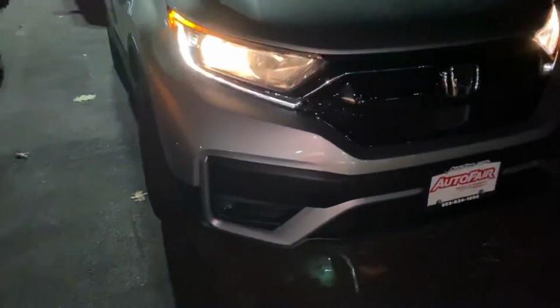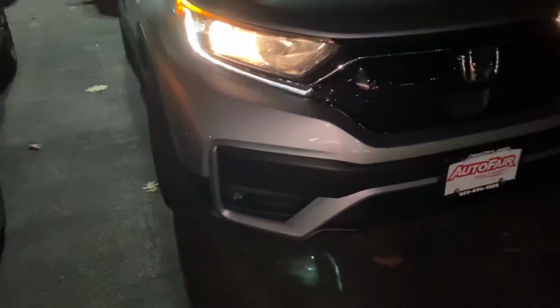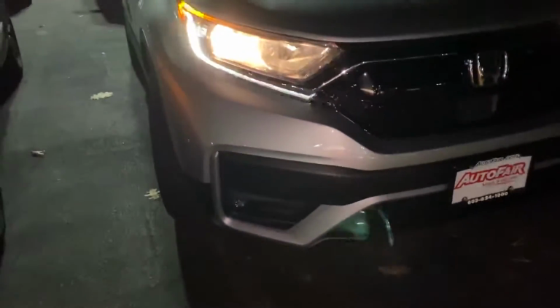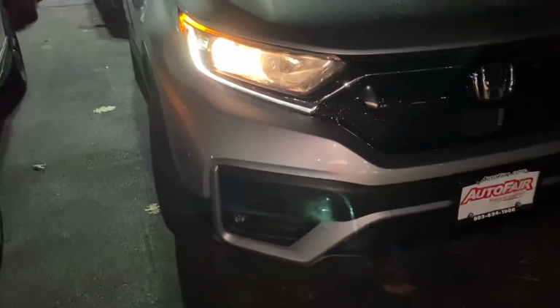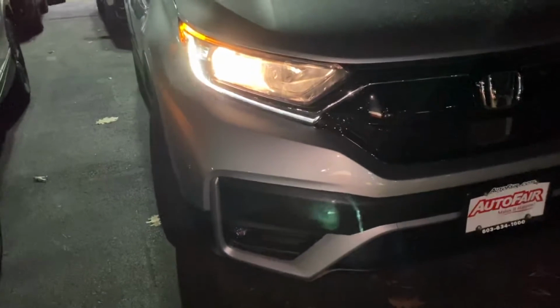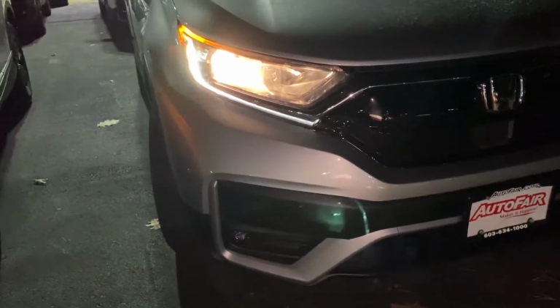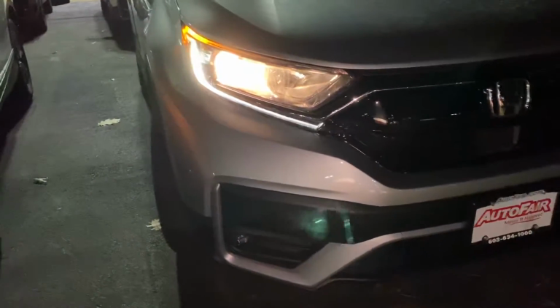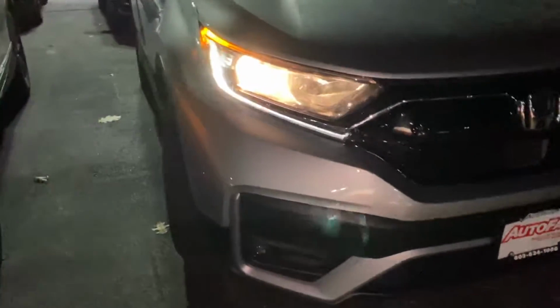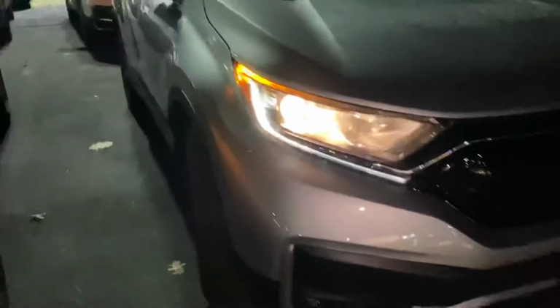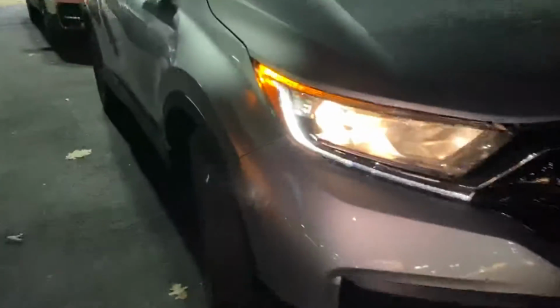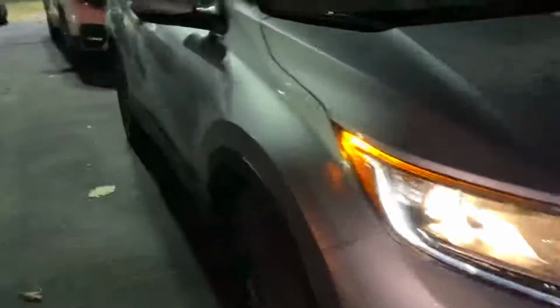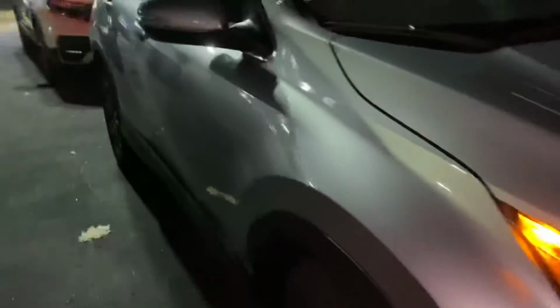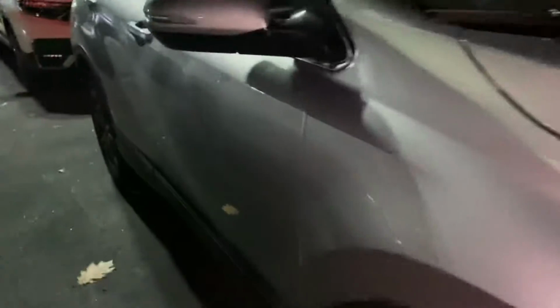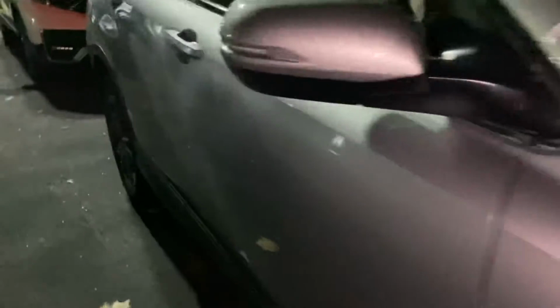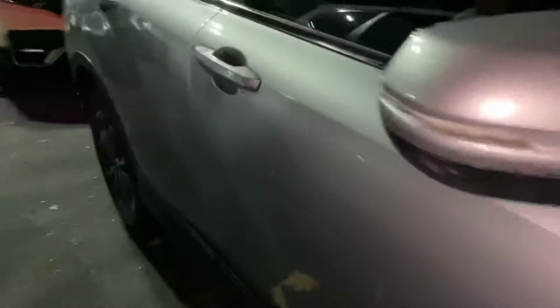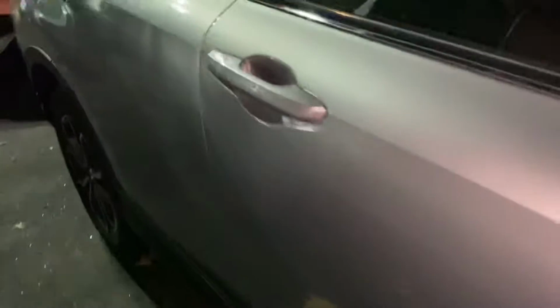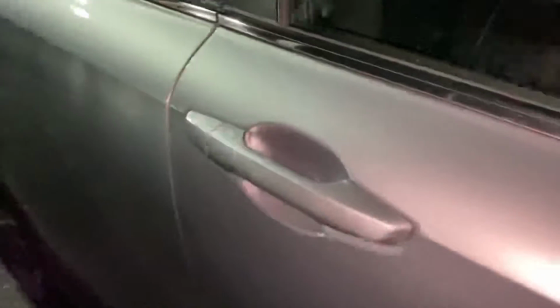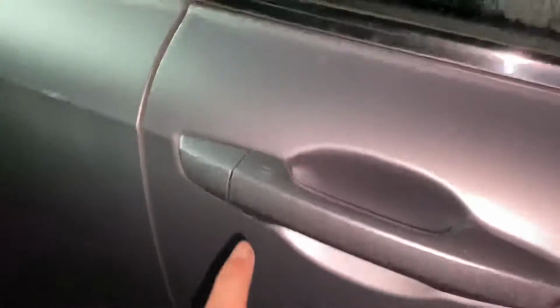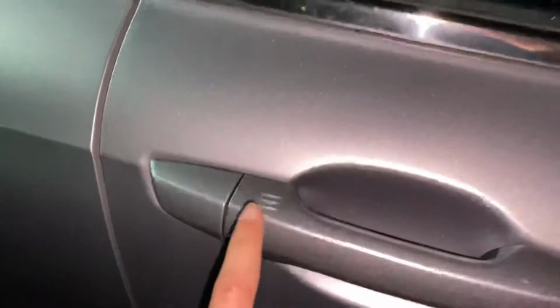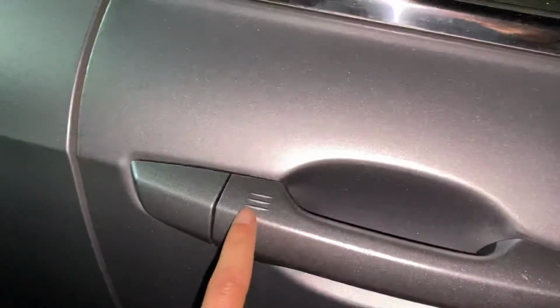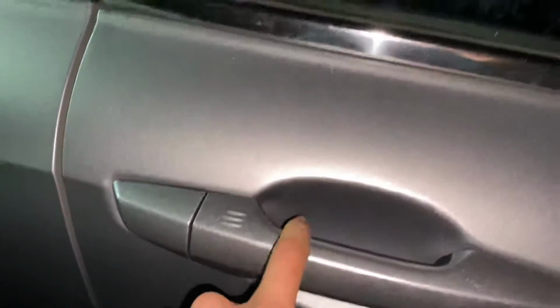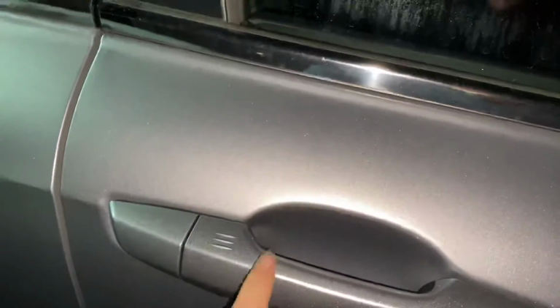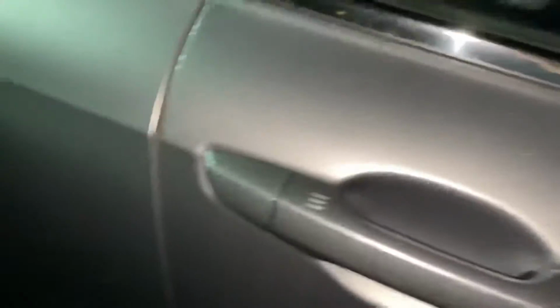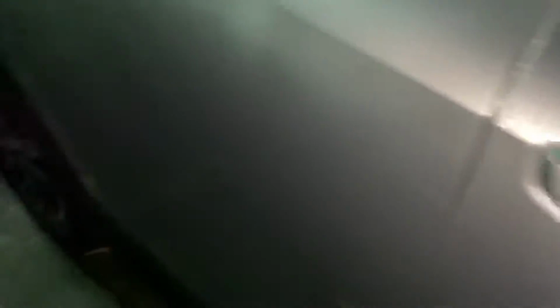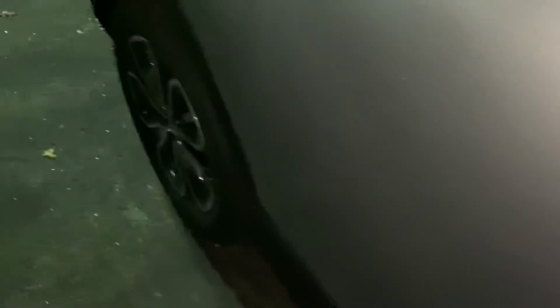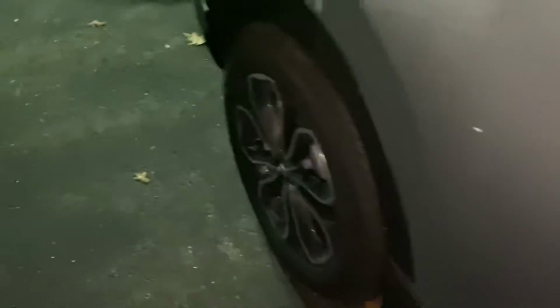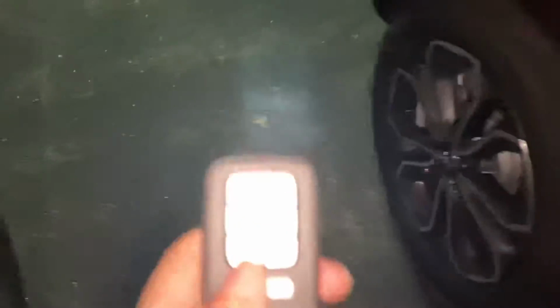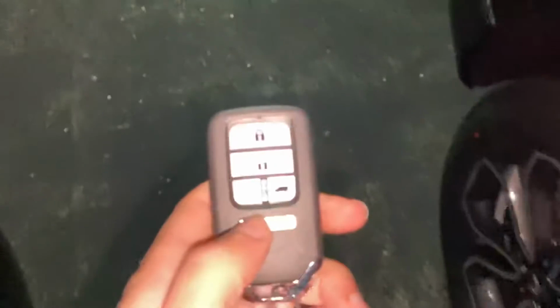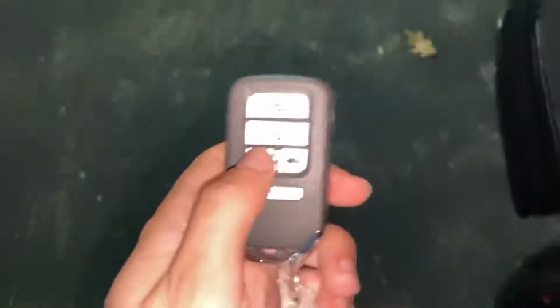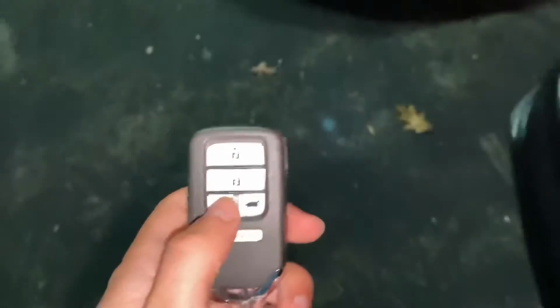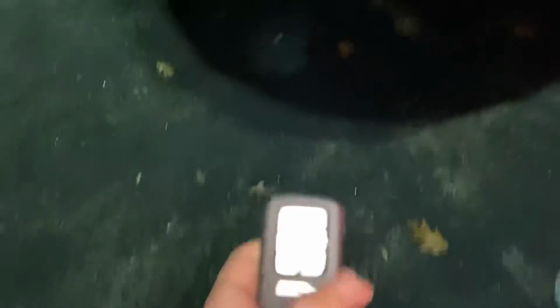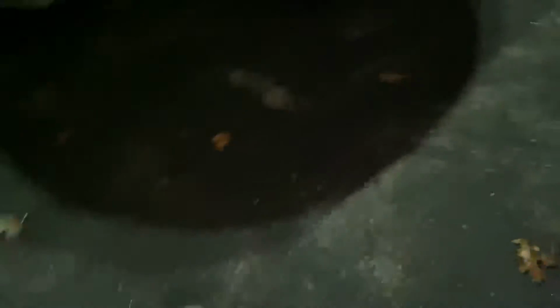Here in the front you have the fog lights down there as well. Keyless entry in this vehicle so you can lock and unlock the car right from the handle. You also have a remote start right here on the key fob.